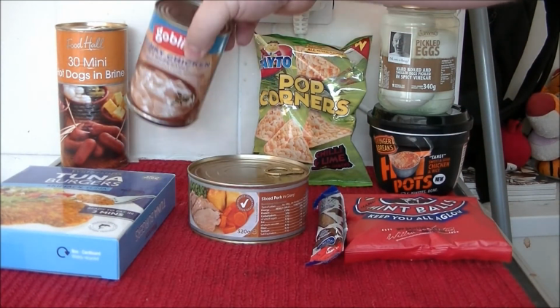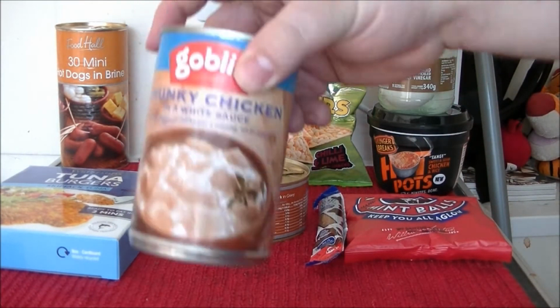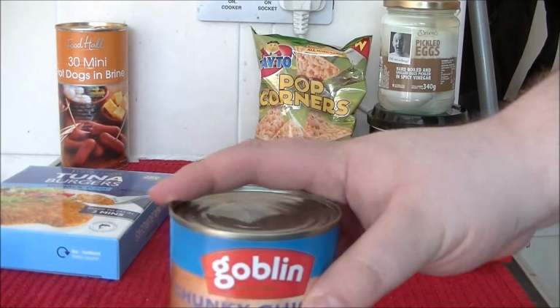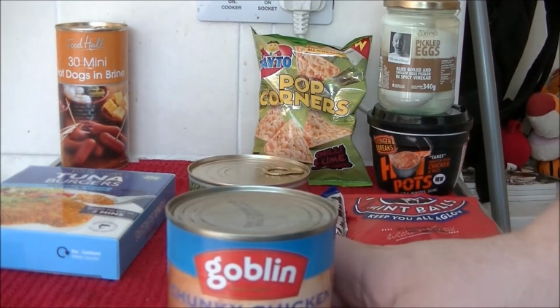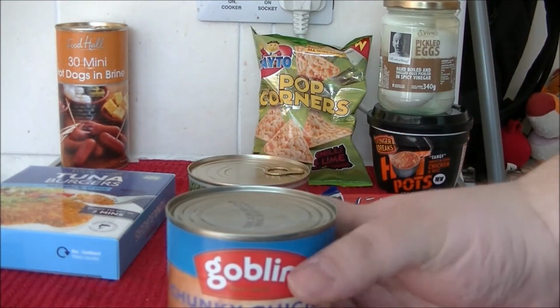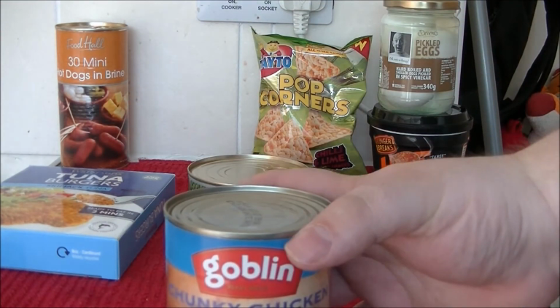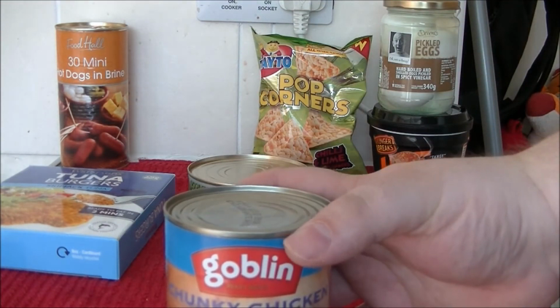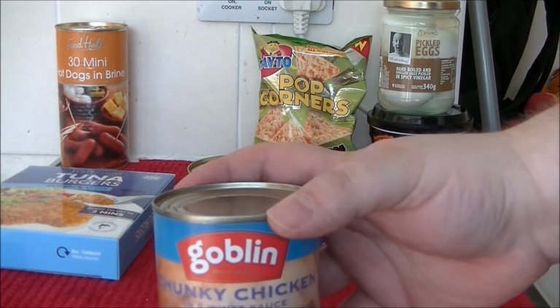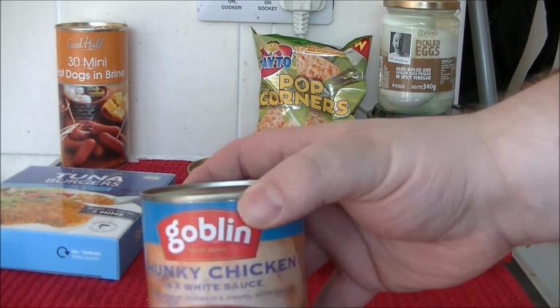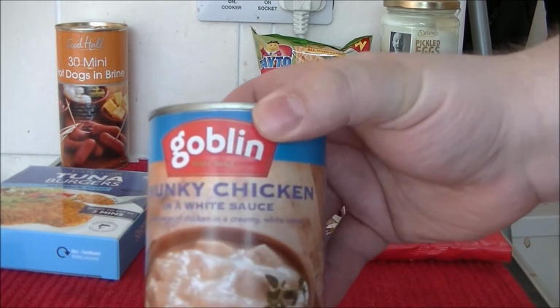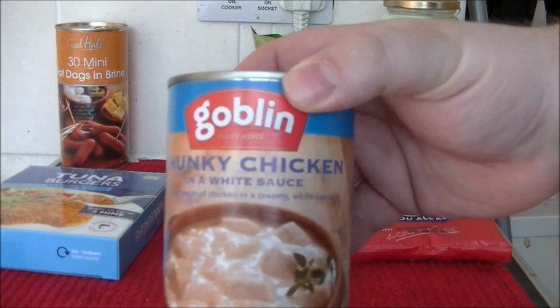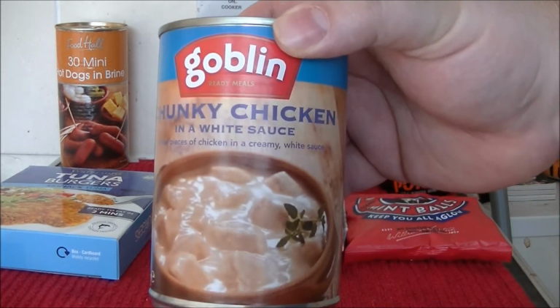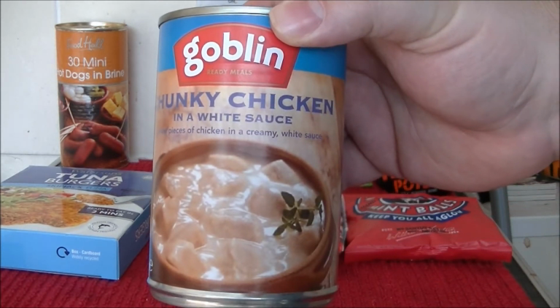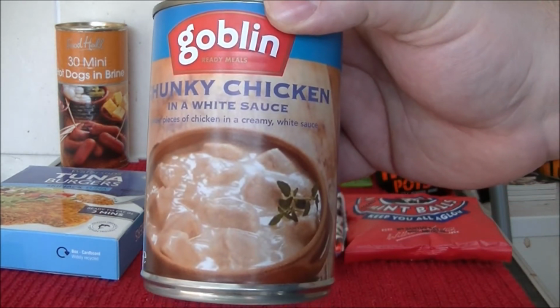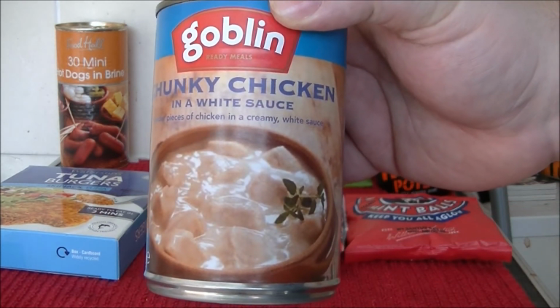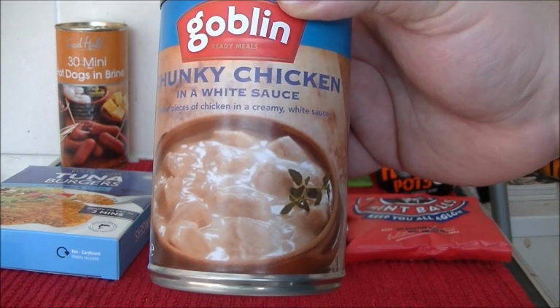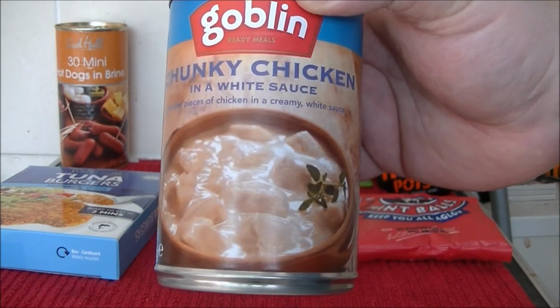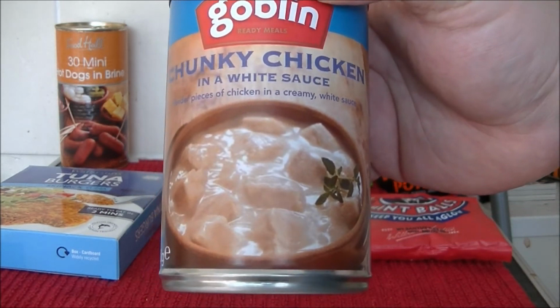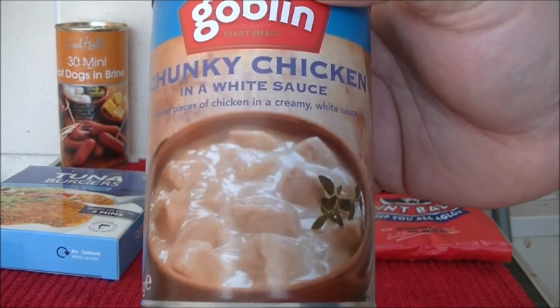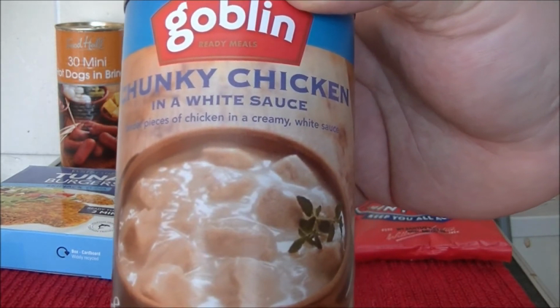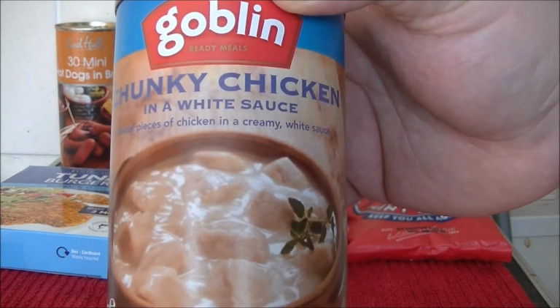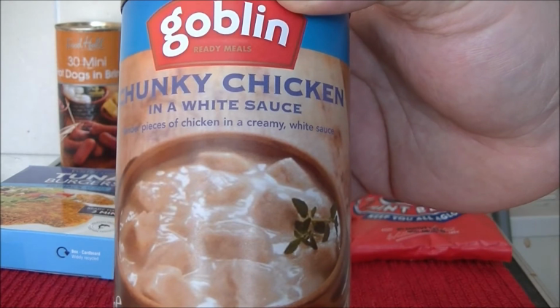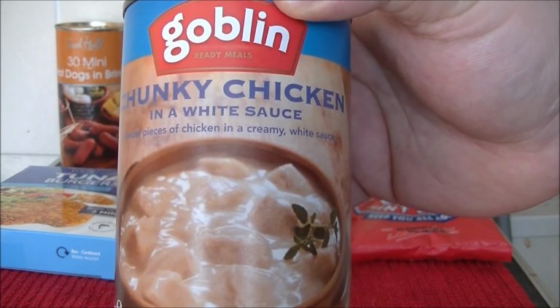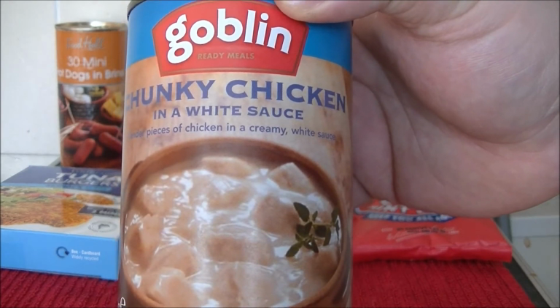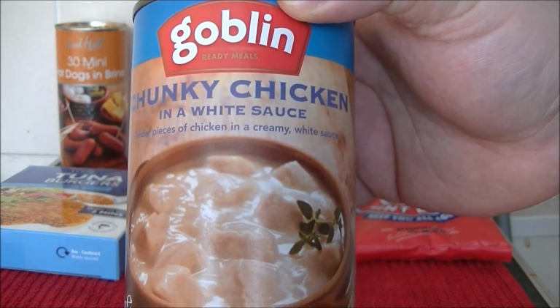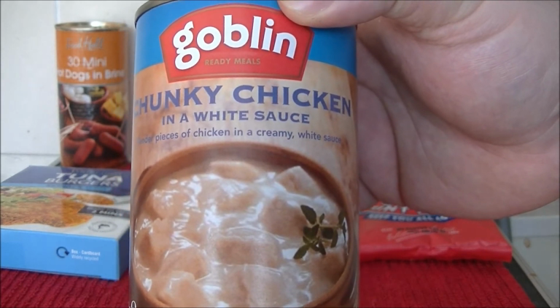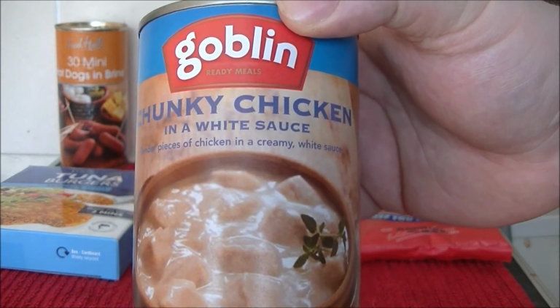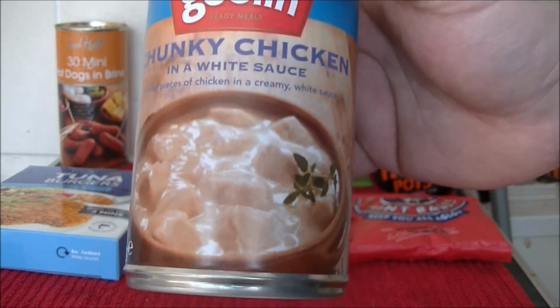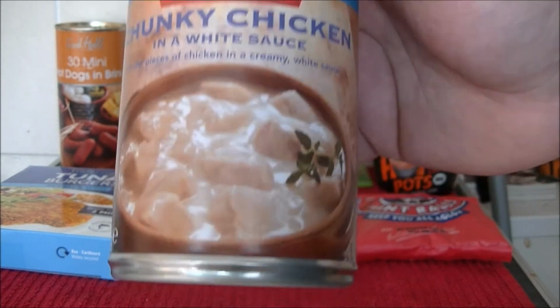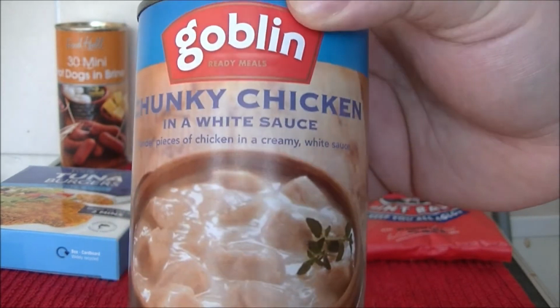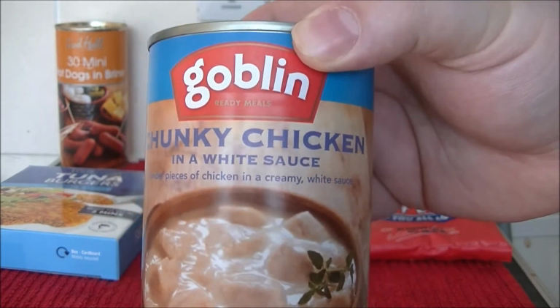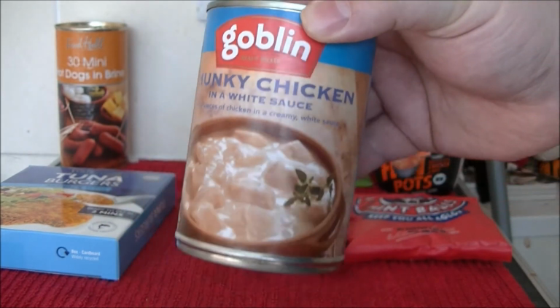We all know my obsession with Goblin. This never turns out too right. And look at that tasty stuff — chunky chicken in a white sauce. I really can't wait to try that one.